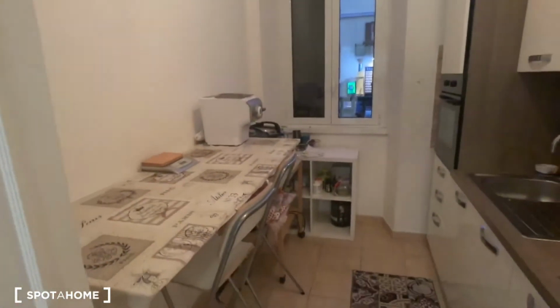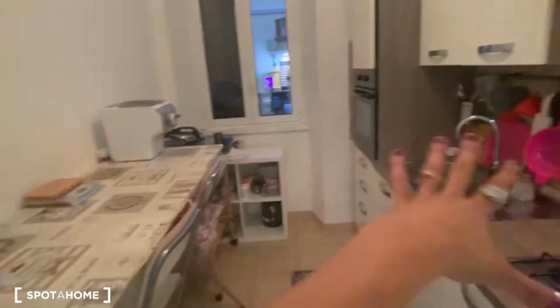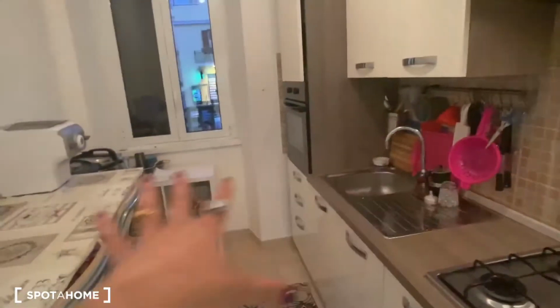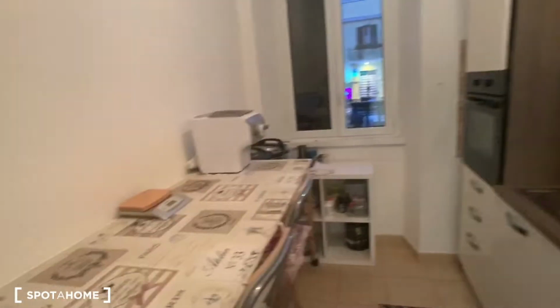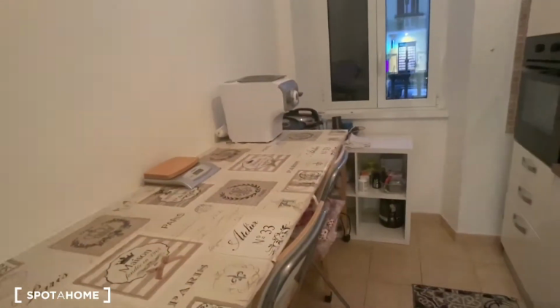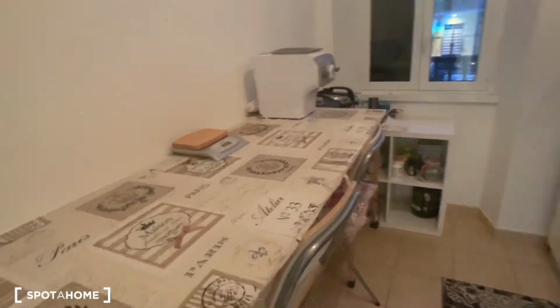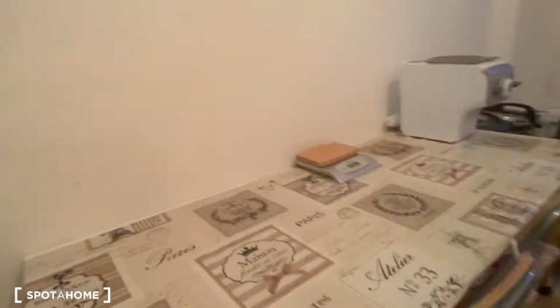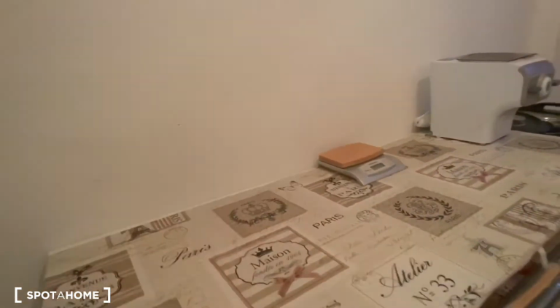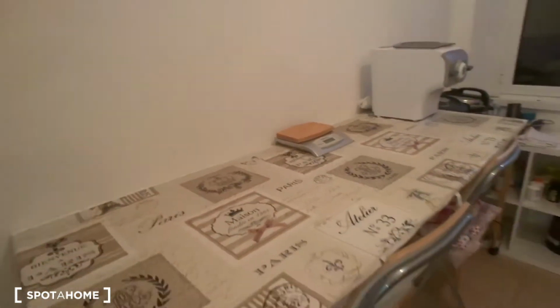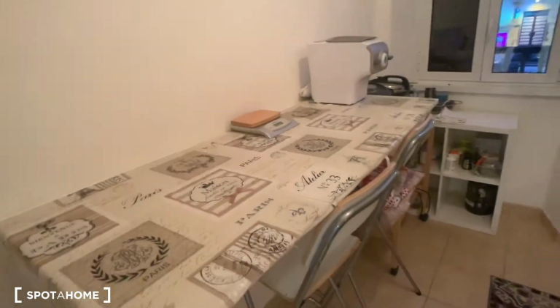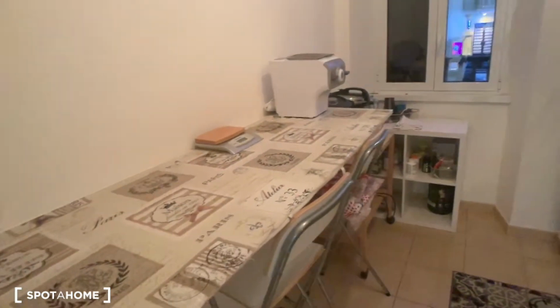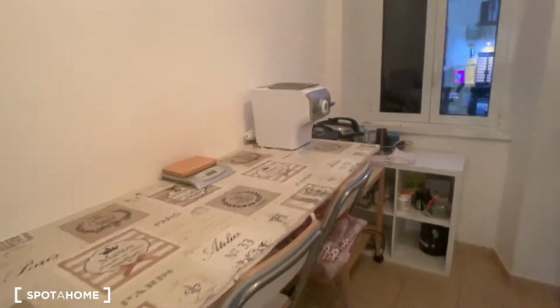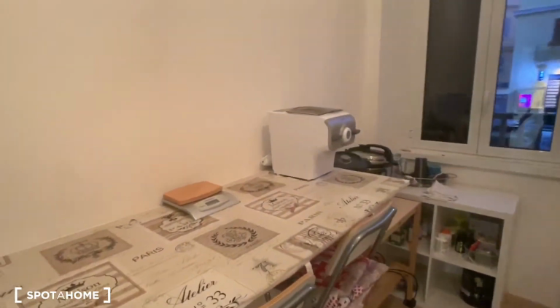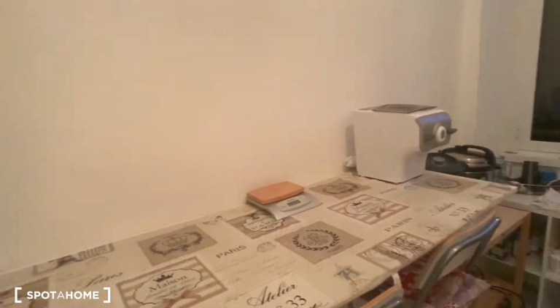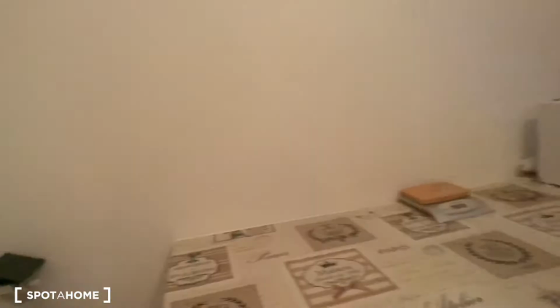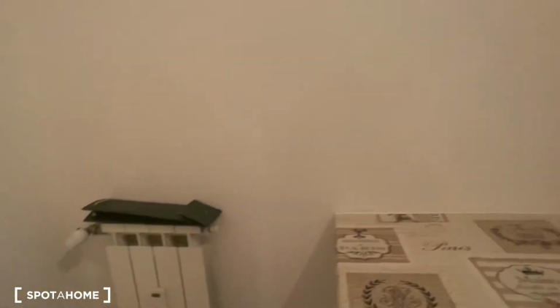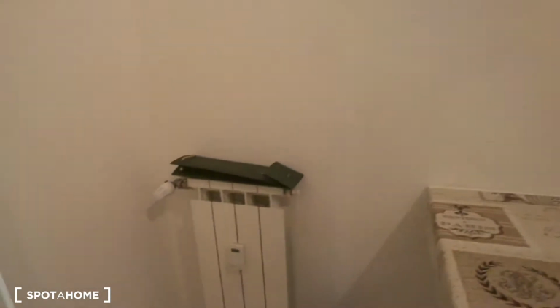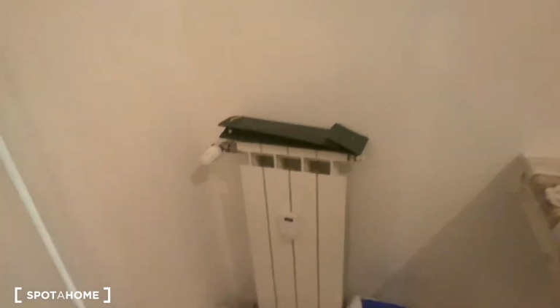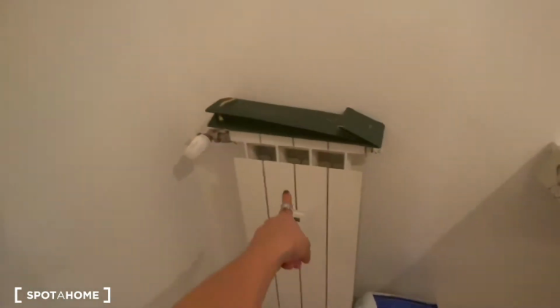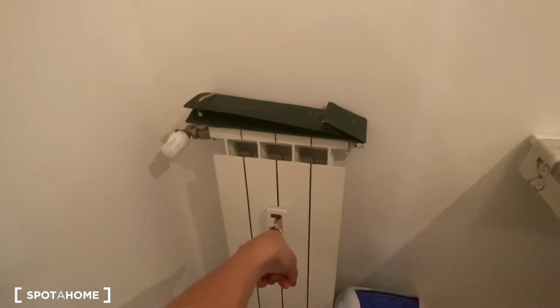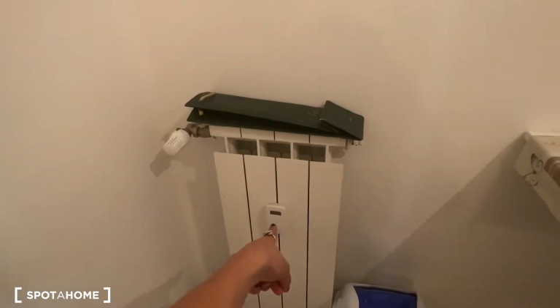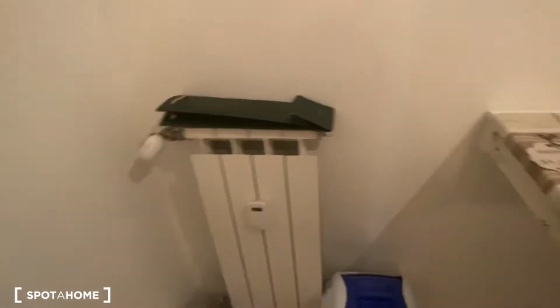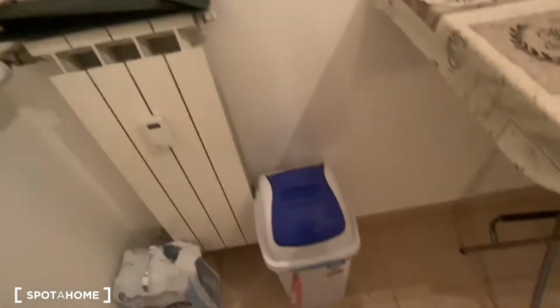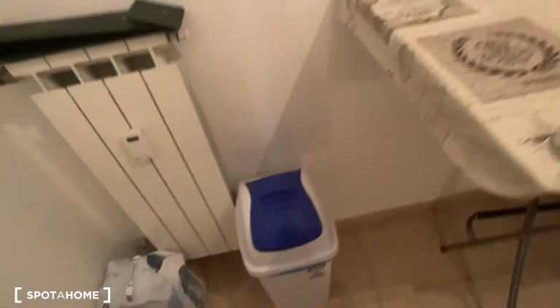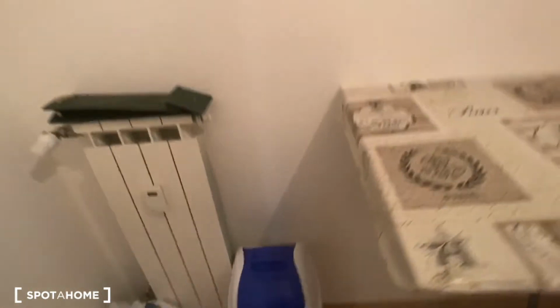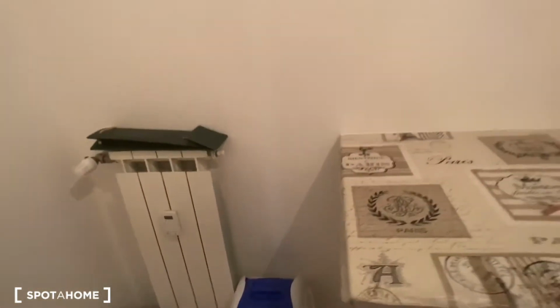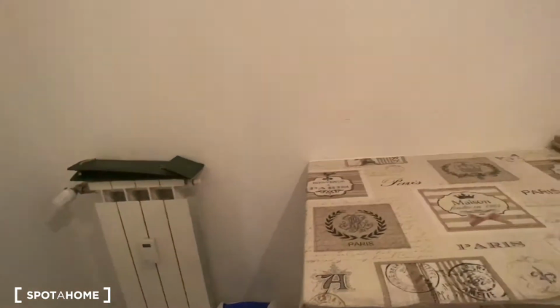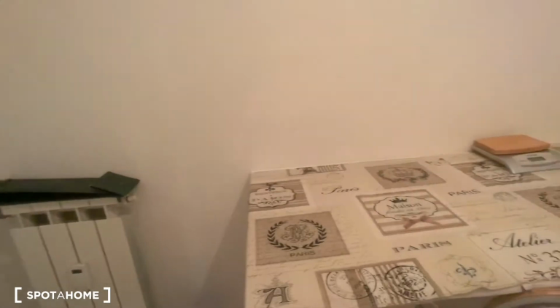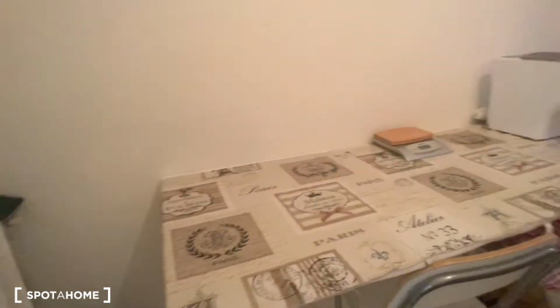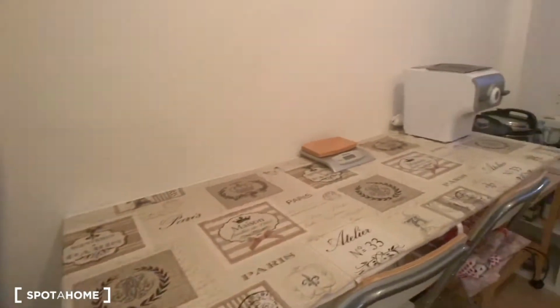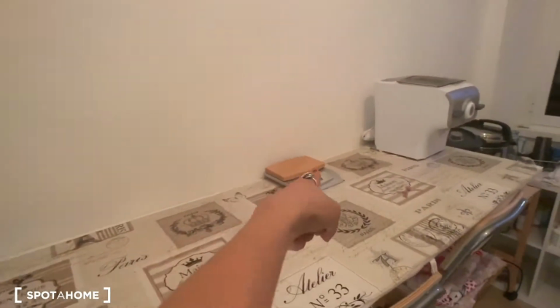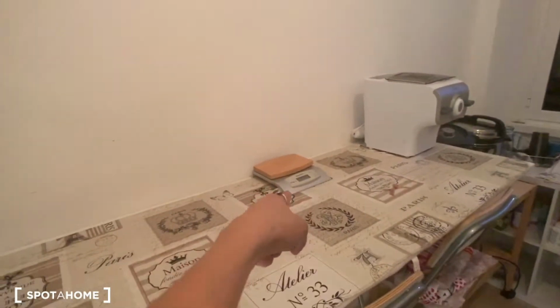You can see a lot of stuff in here — that's because the property is currently occupied by two tenants. And here we have the heating center, rubbish bin, and a scale as well.